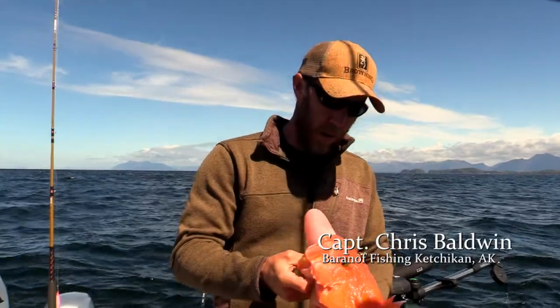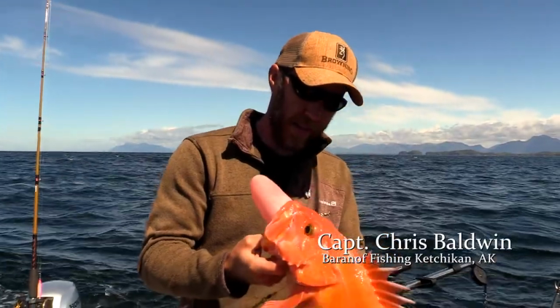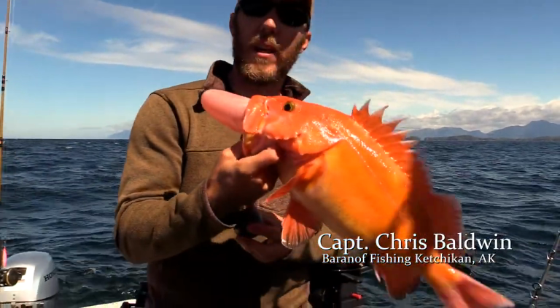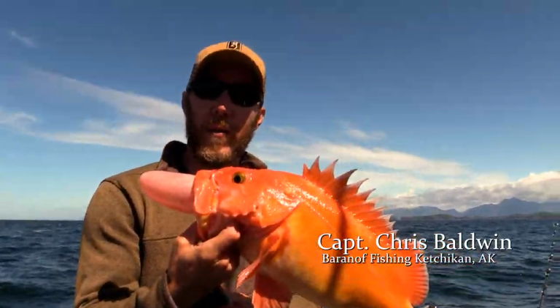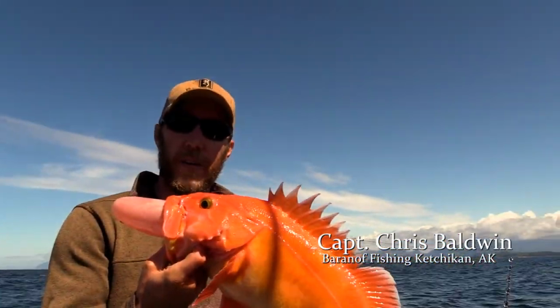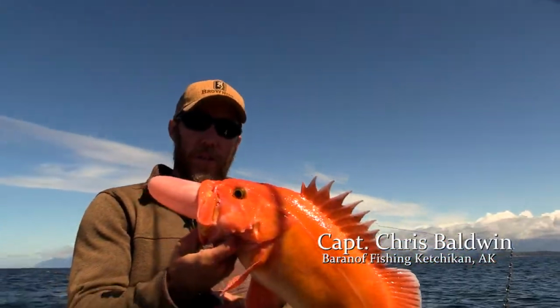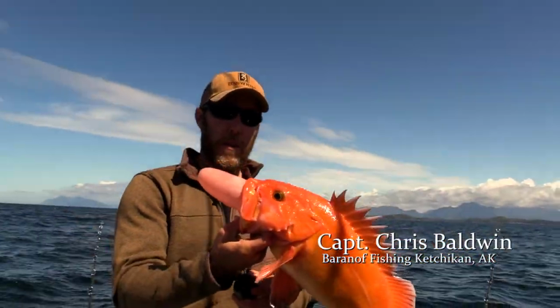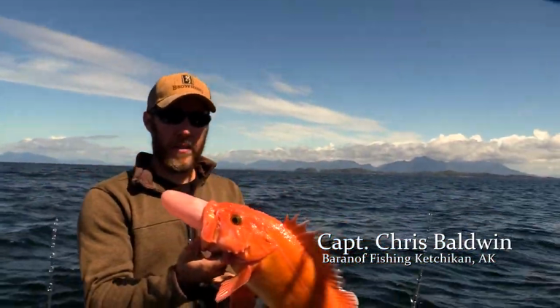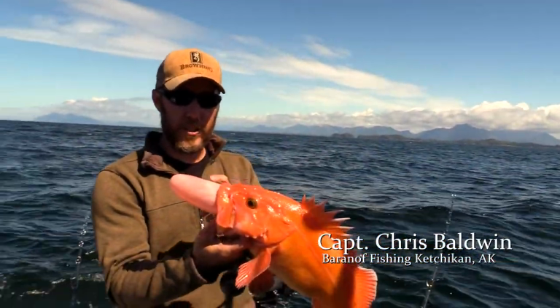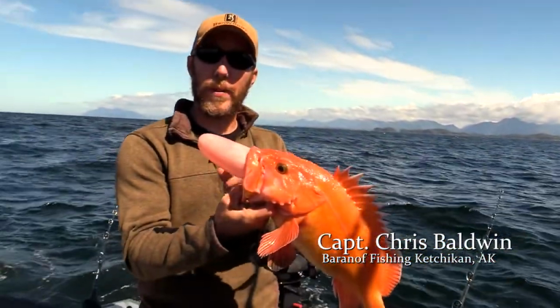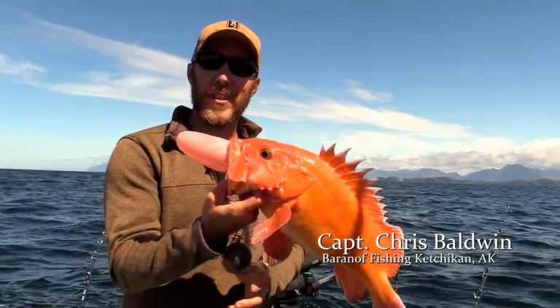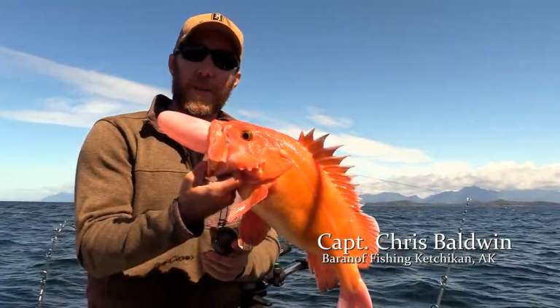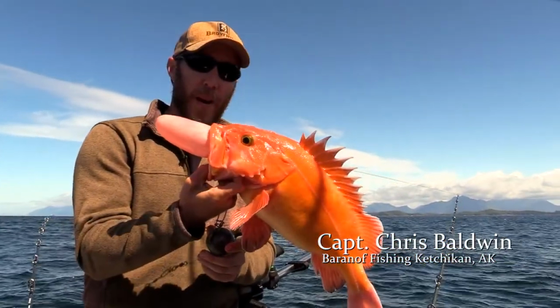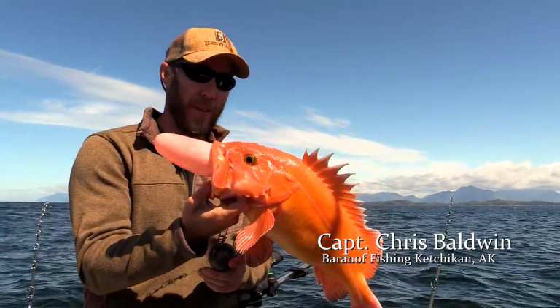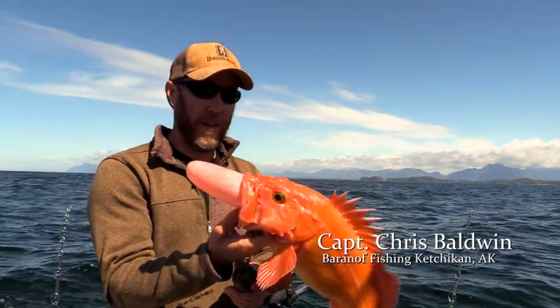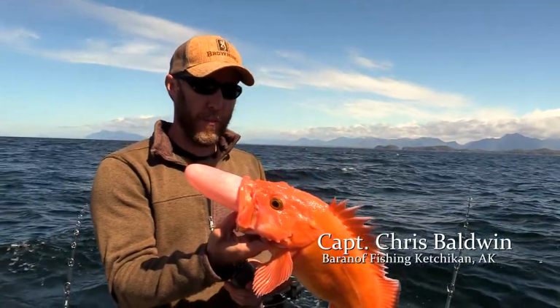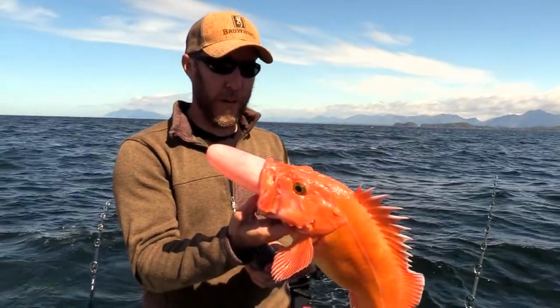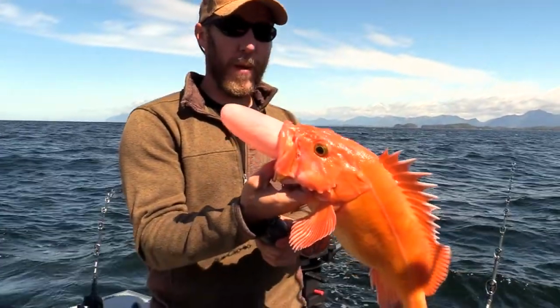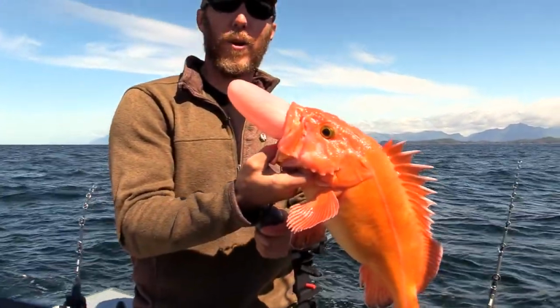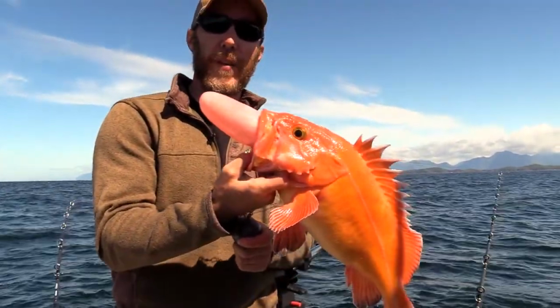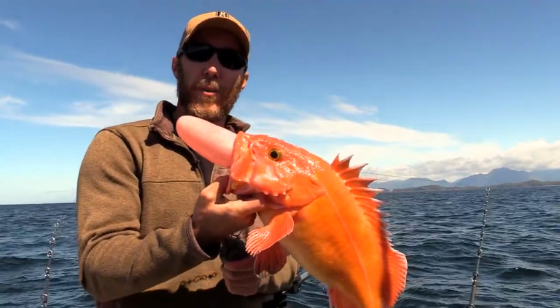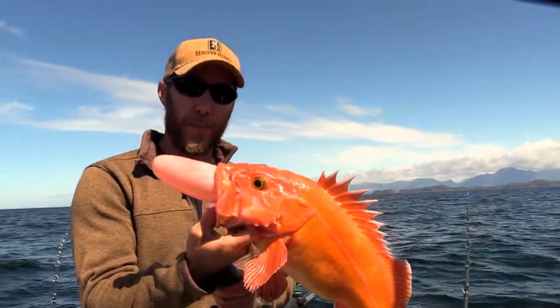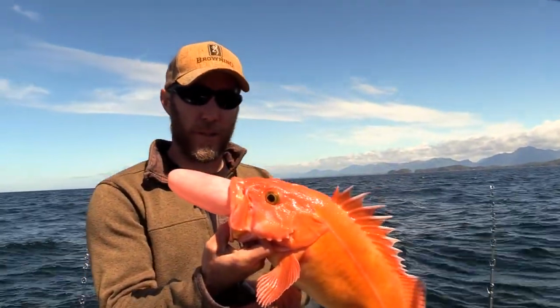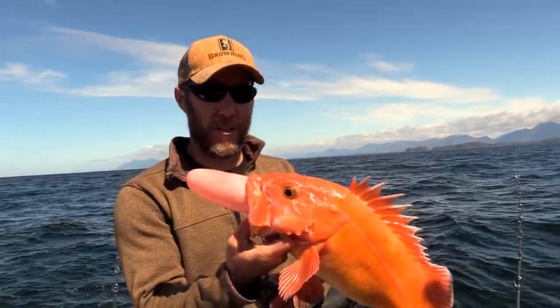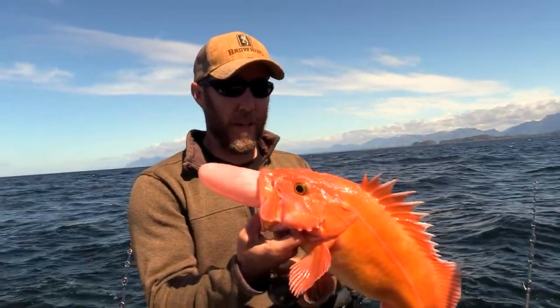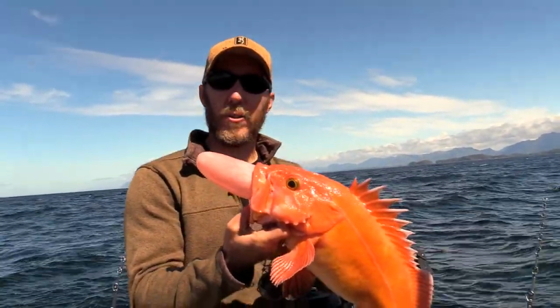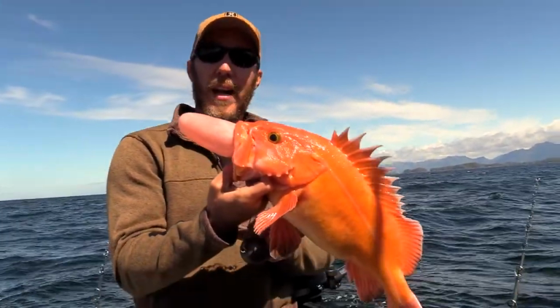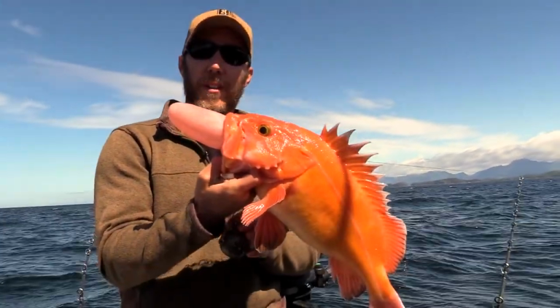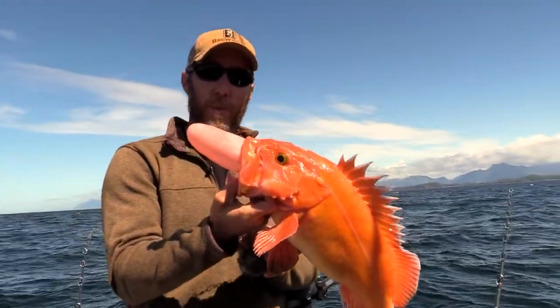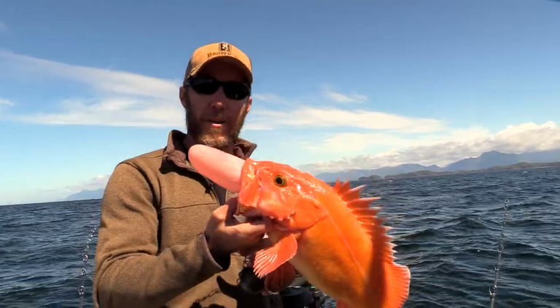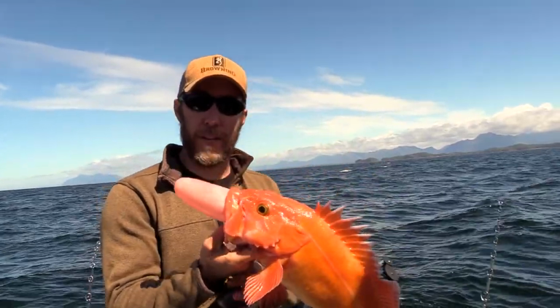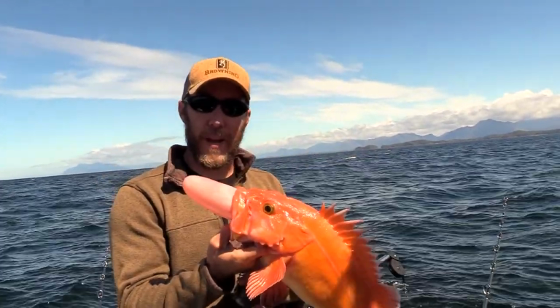Alright, this is a yellow-eyed rockfish. This is its swim bladder sticking out of its mouth. We pulled it up from about 400 feet, so the rapid pressure change causes all the nitrogen in the swim bladder to really expand.